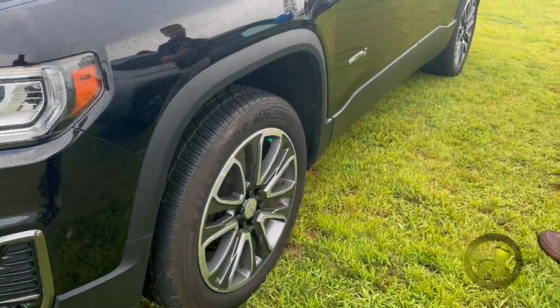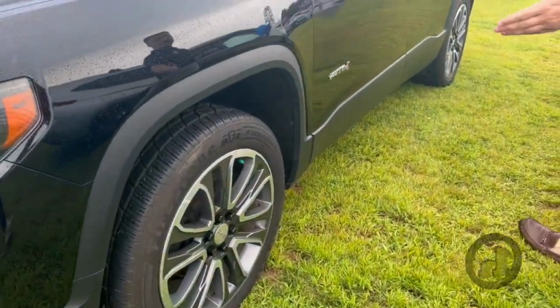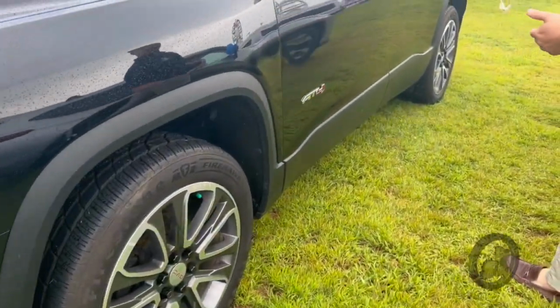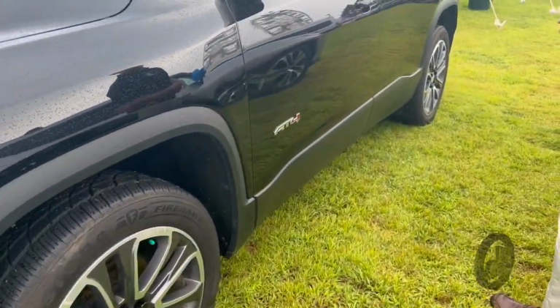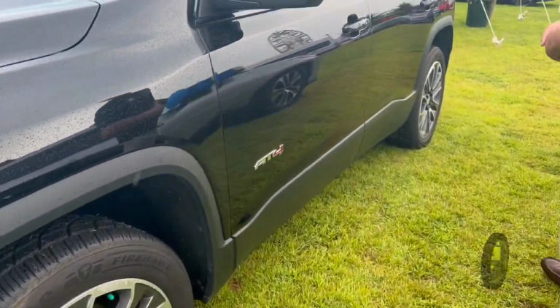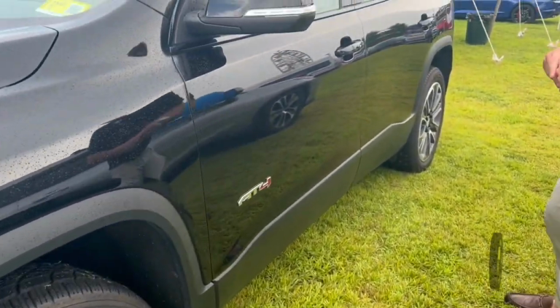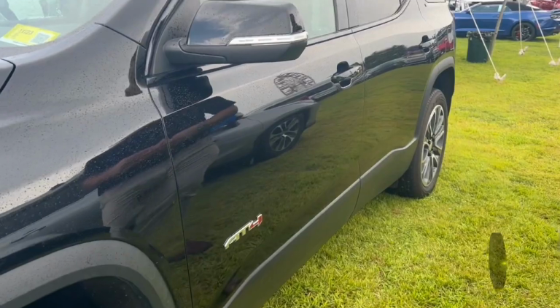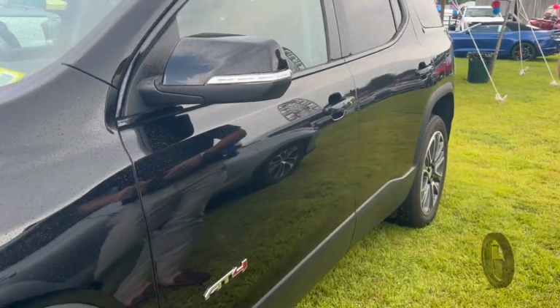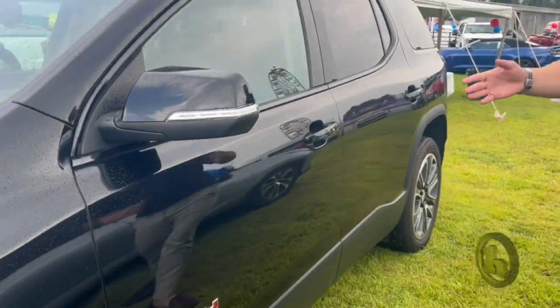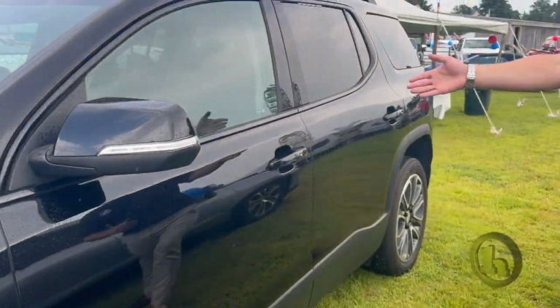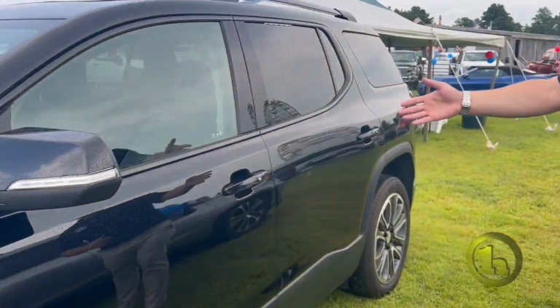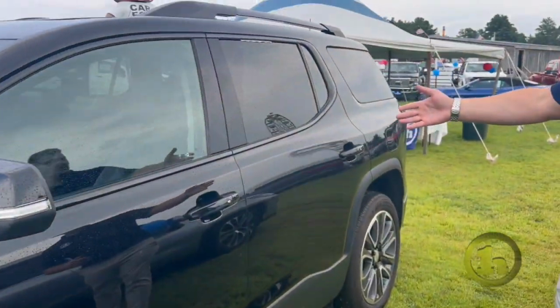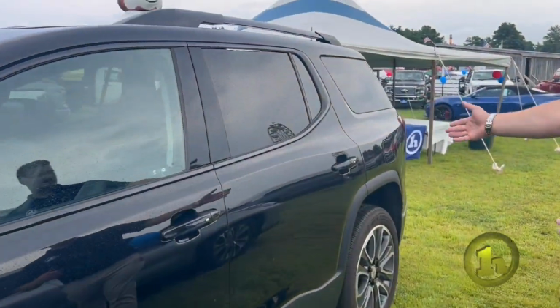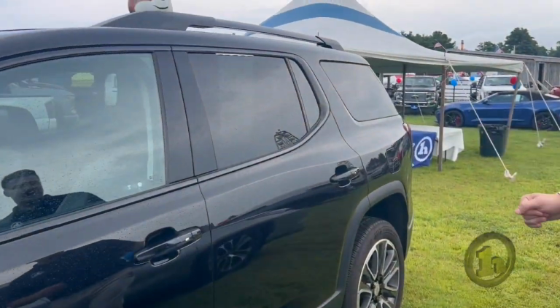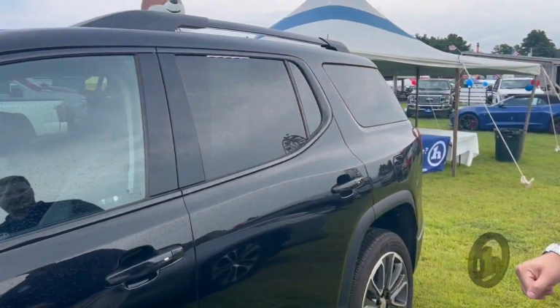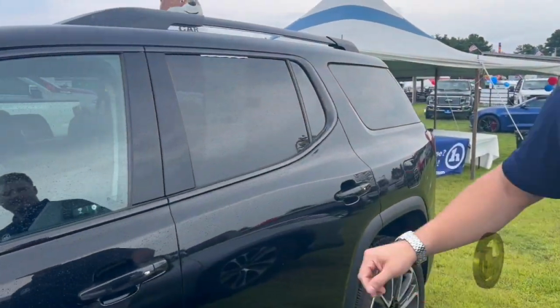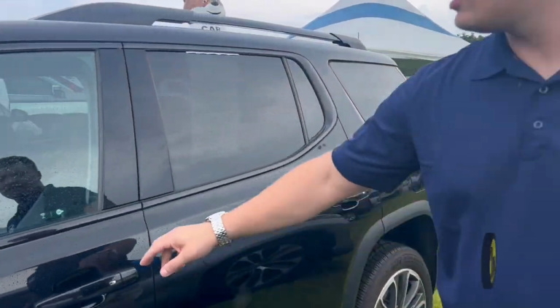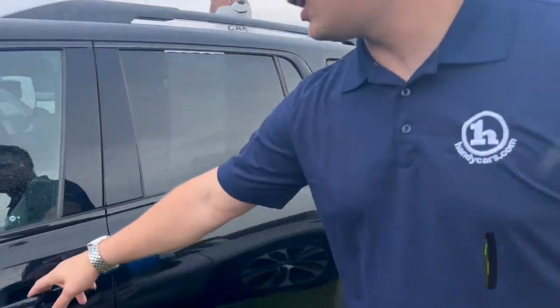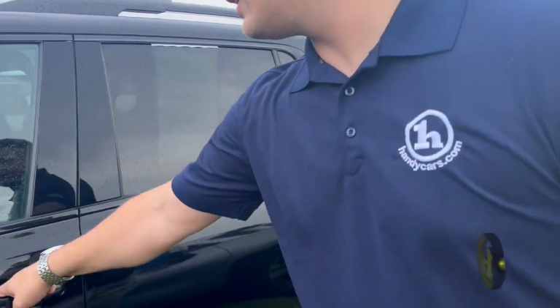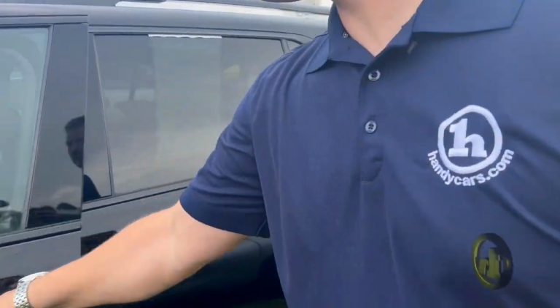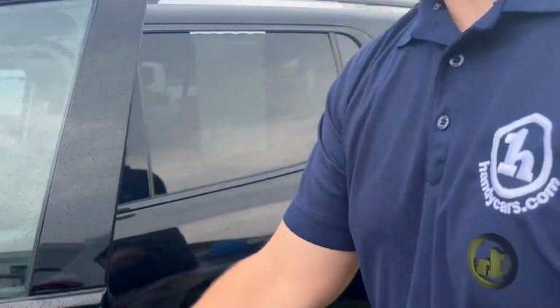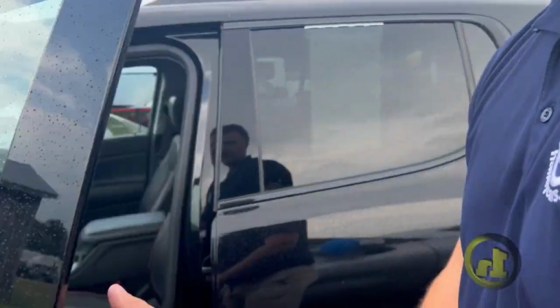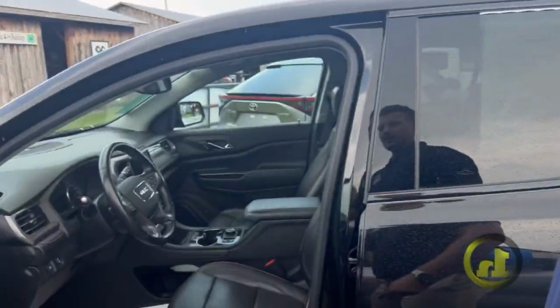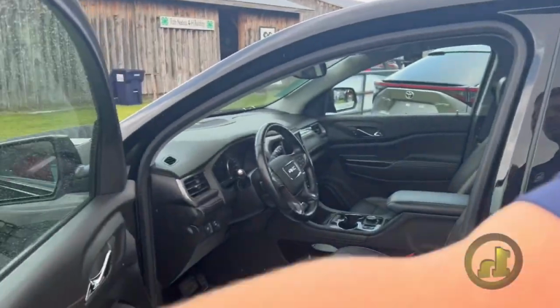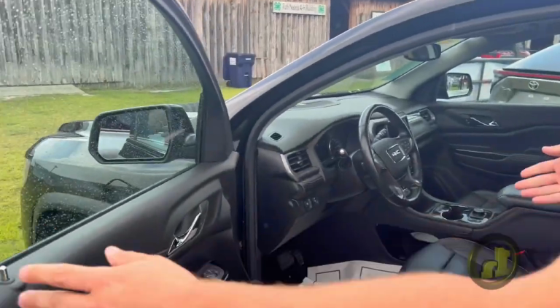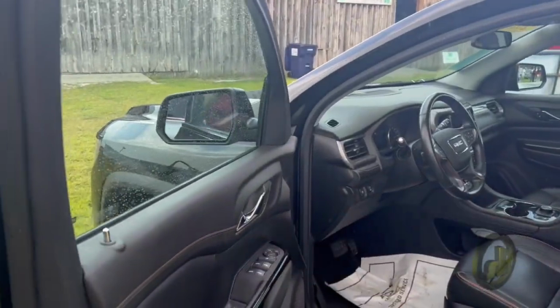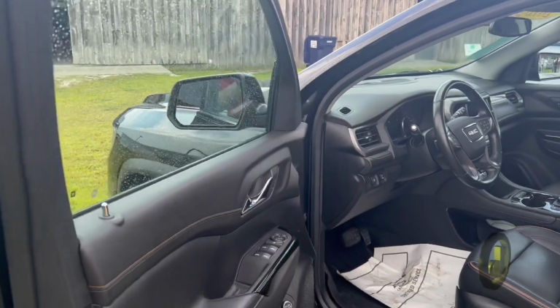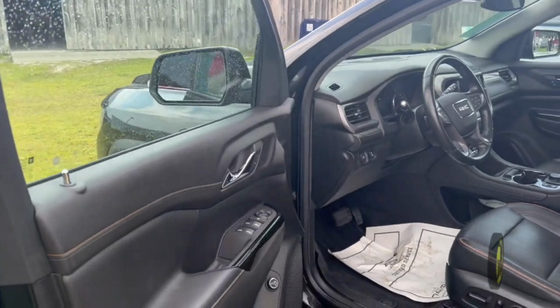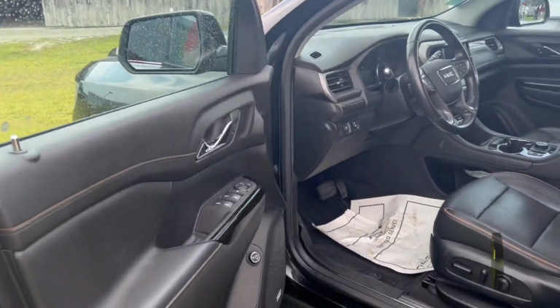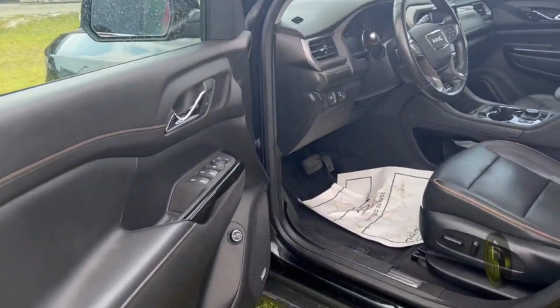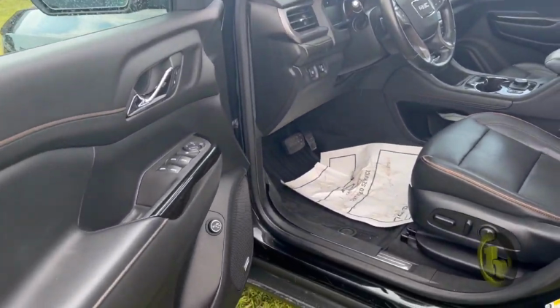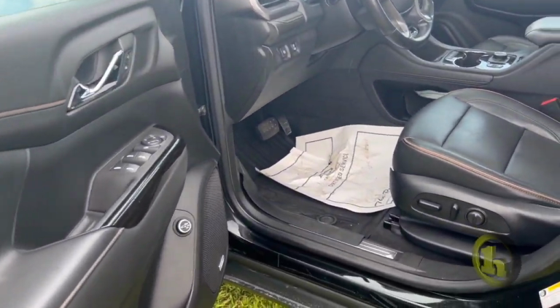It's got beautiful two-tone wheels, gorgeous black paint on the inside, and we've got a nice large infotainment system.